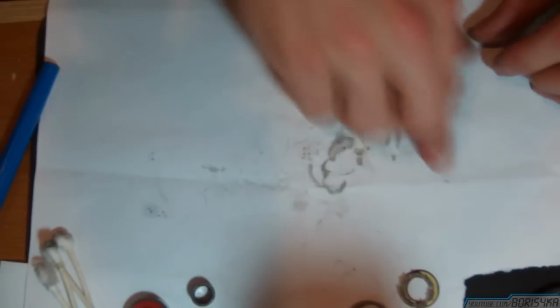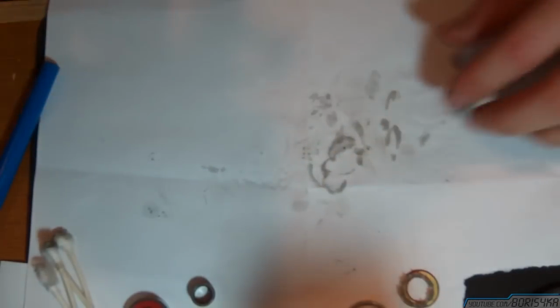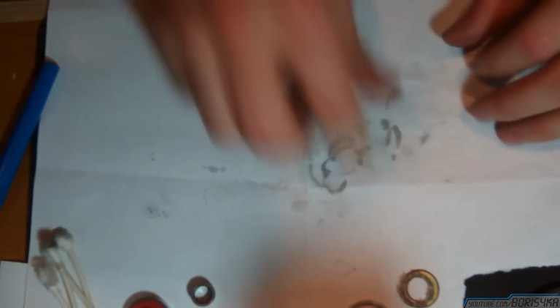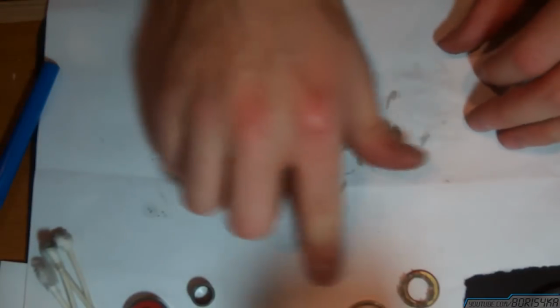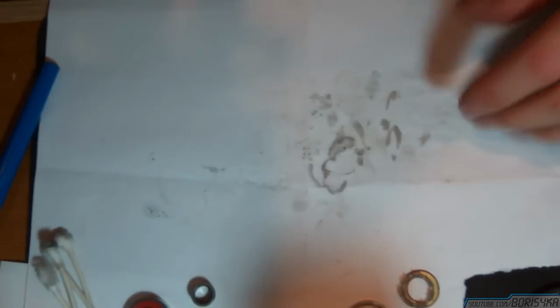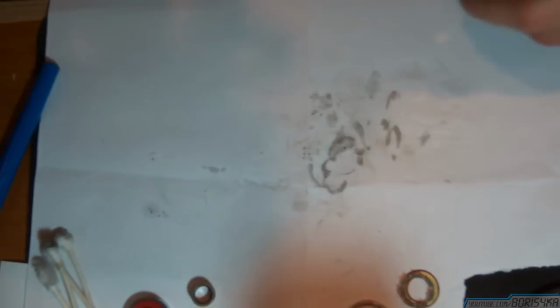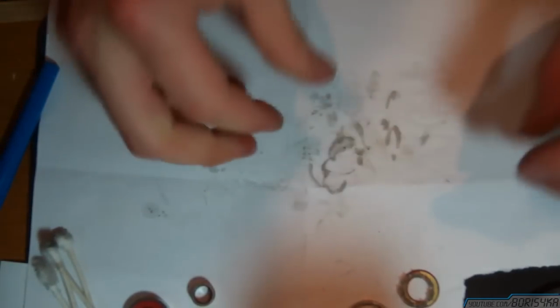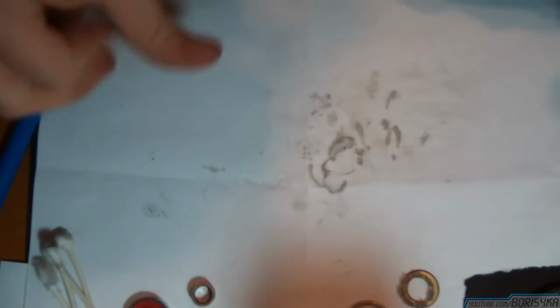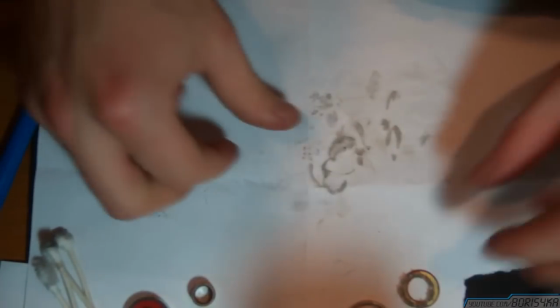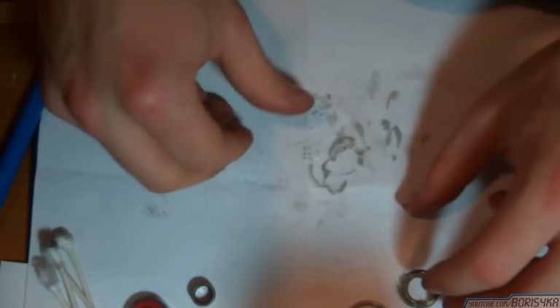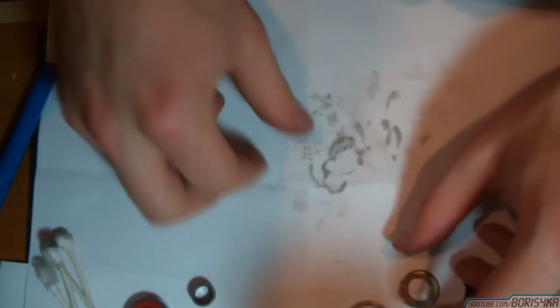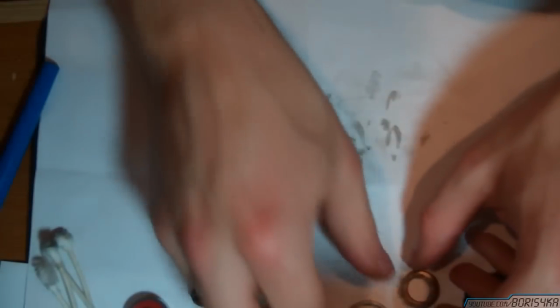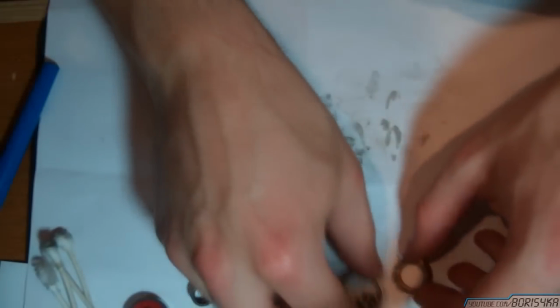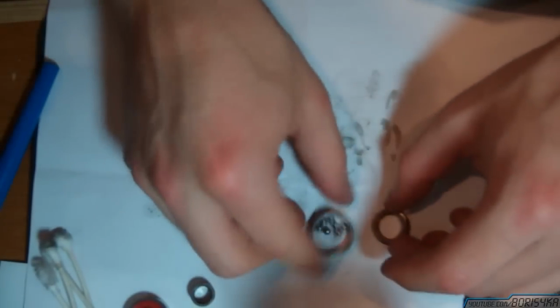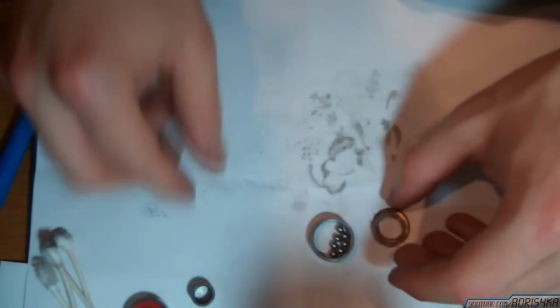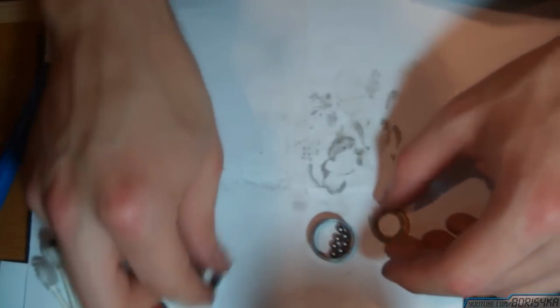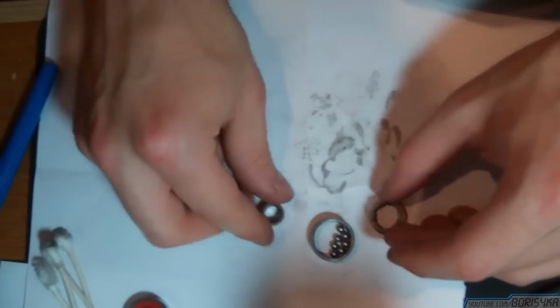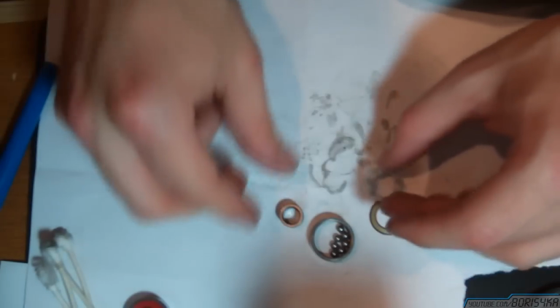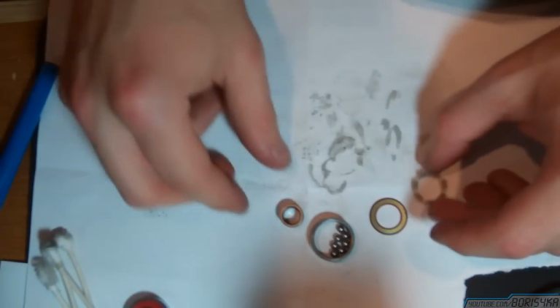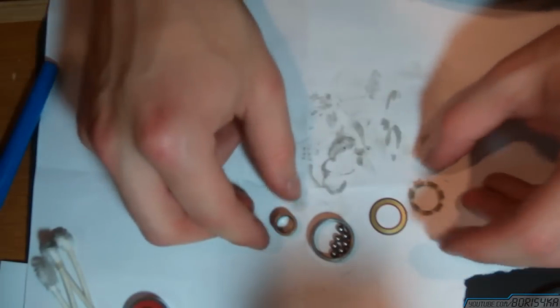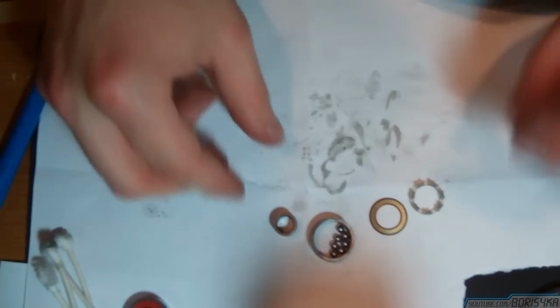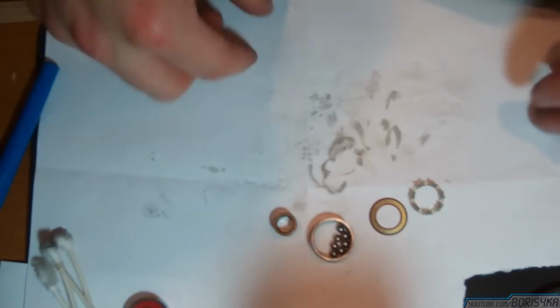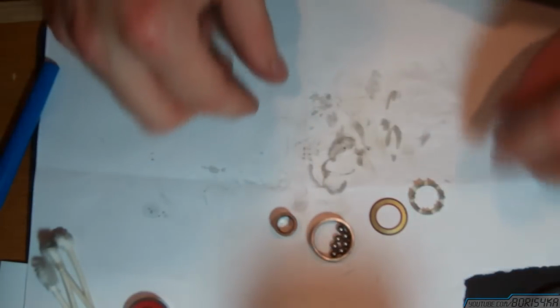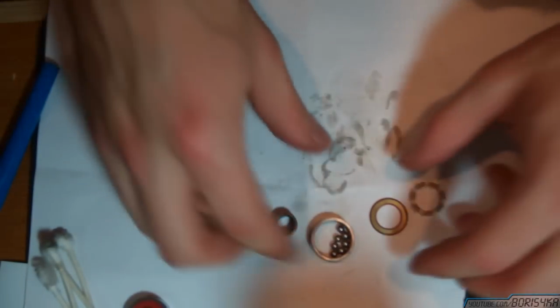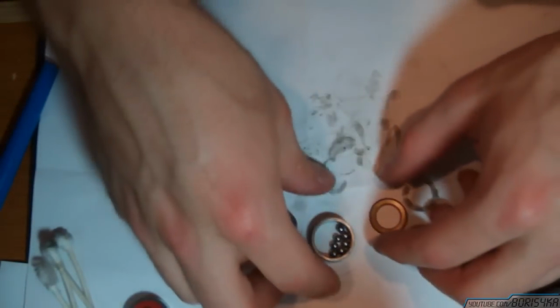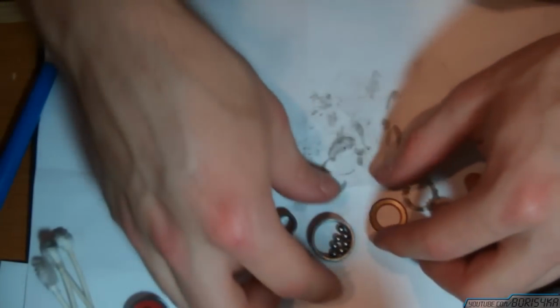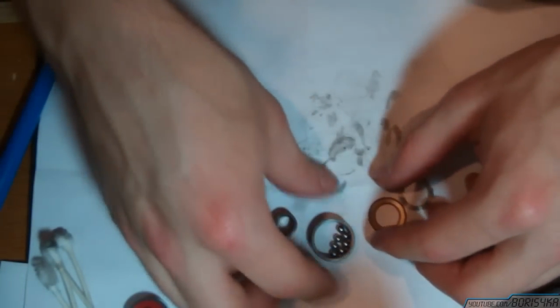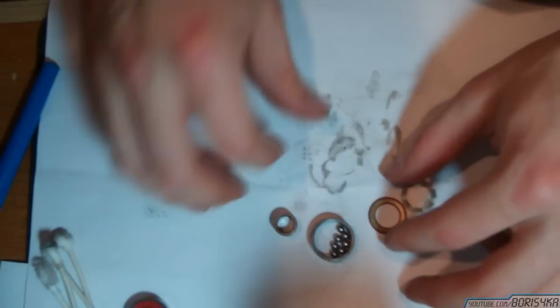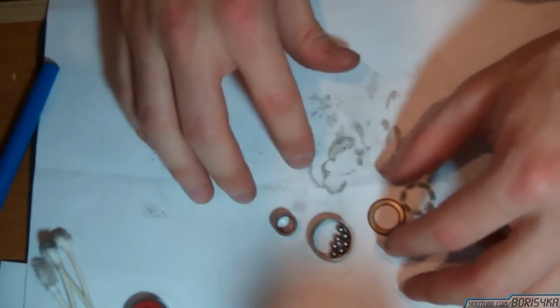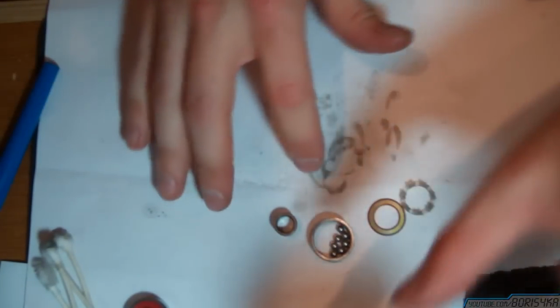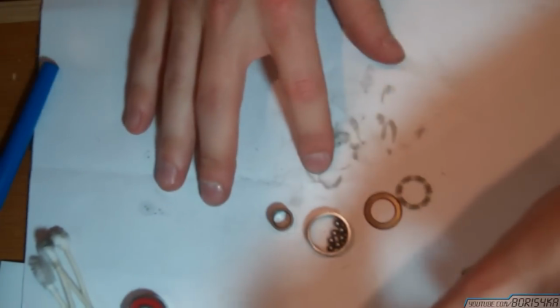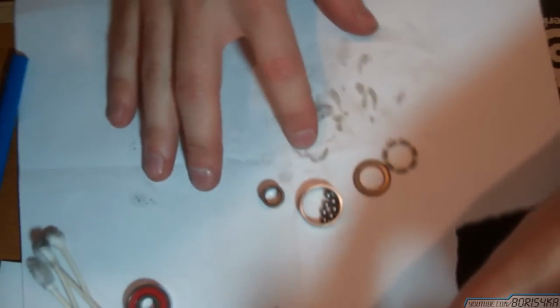Make sure there's no dirt on your workspace or threads of cotton from the Q-tips that got snagged, because you don't want anything in there when reassembling.